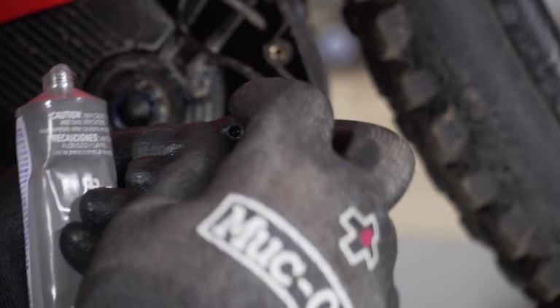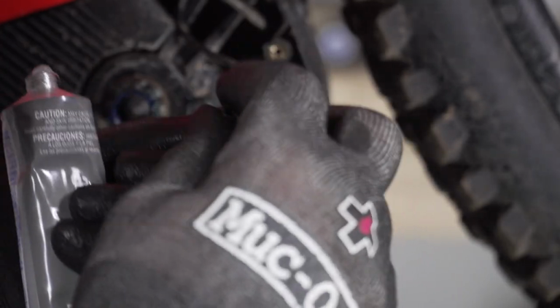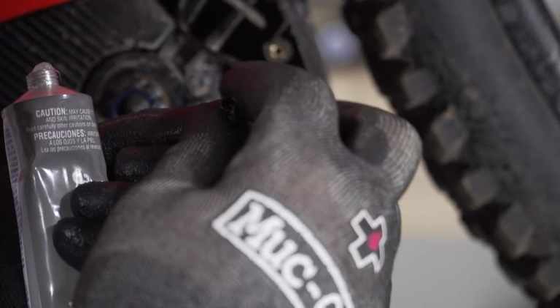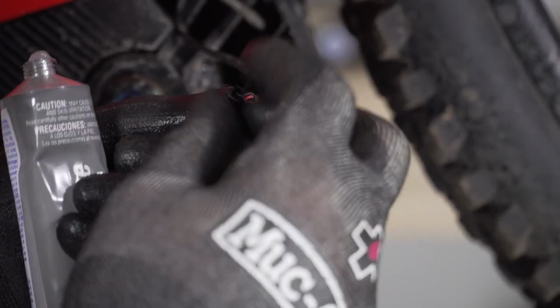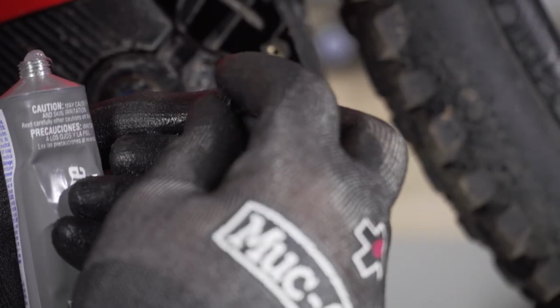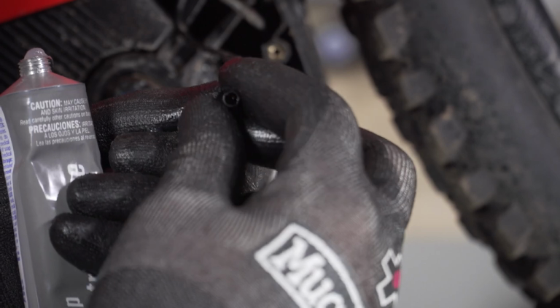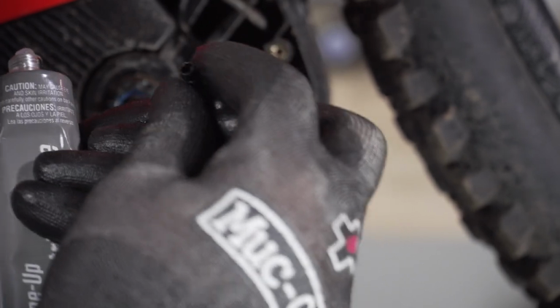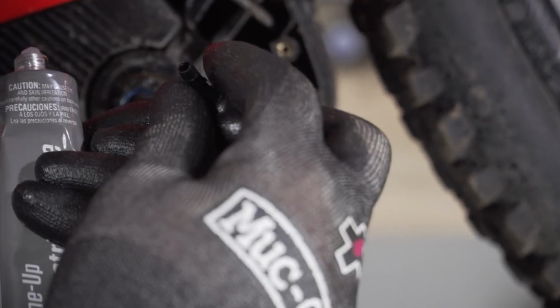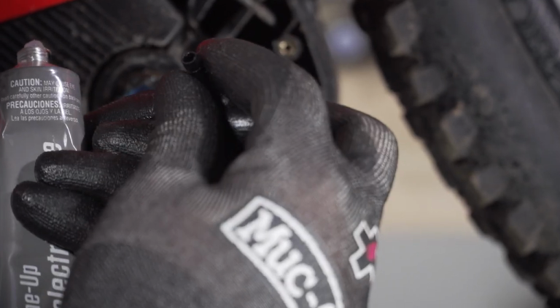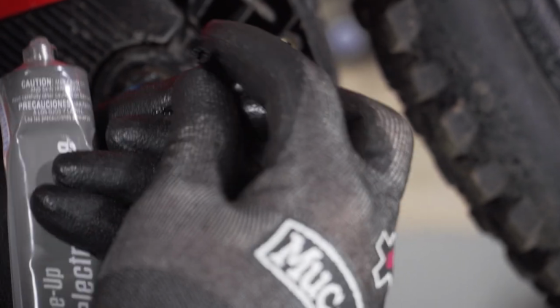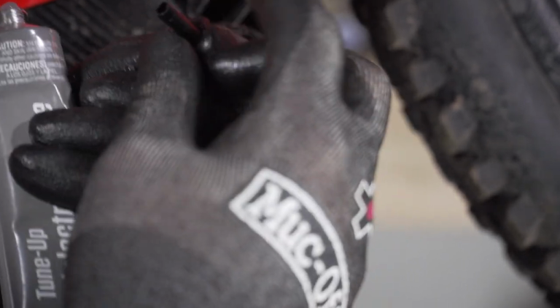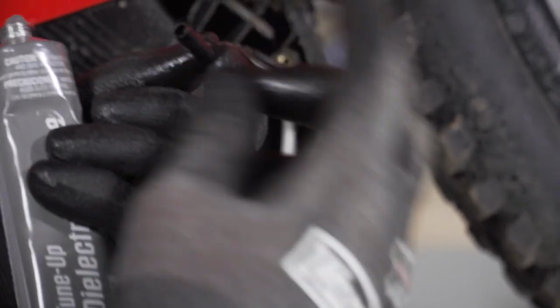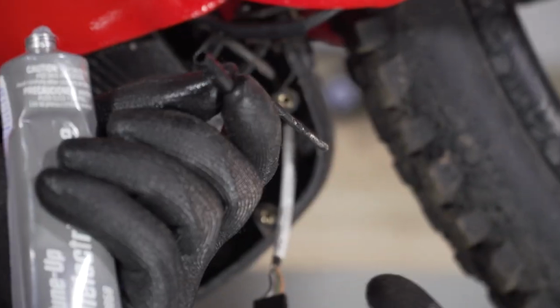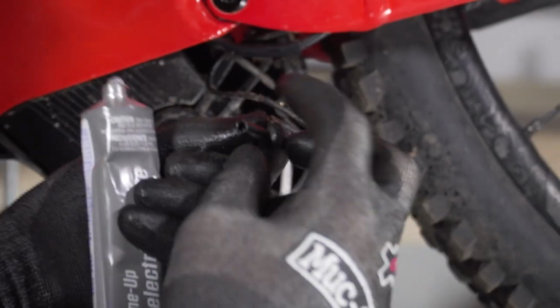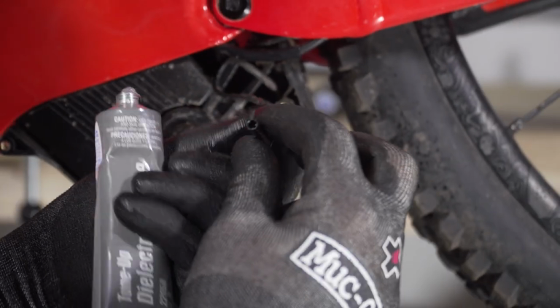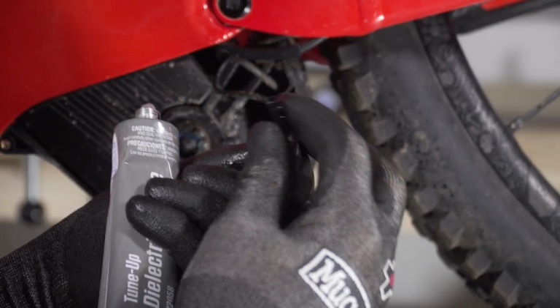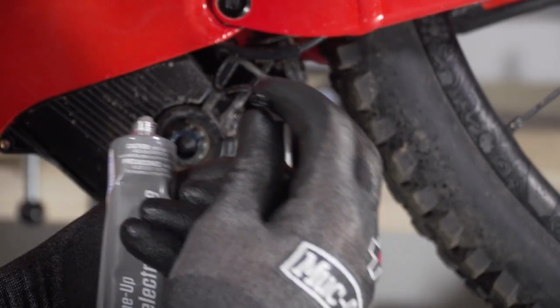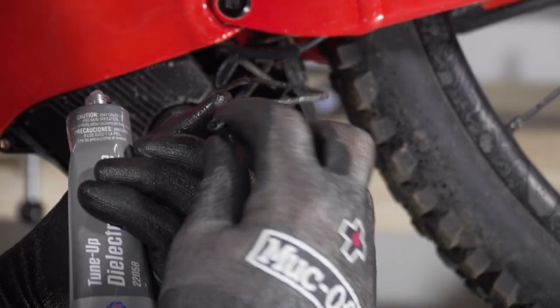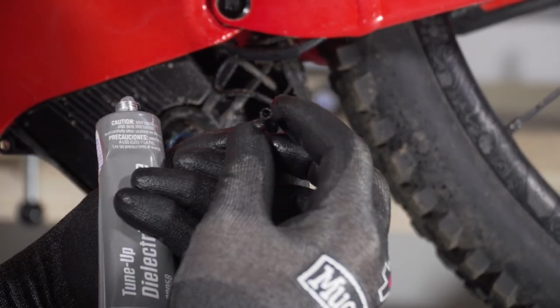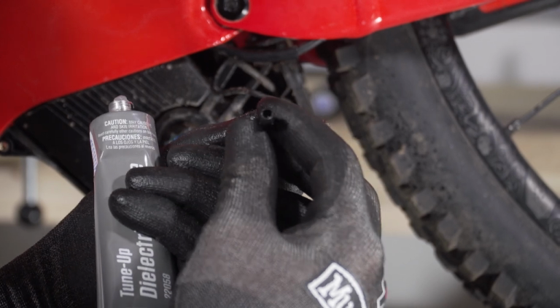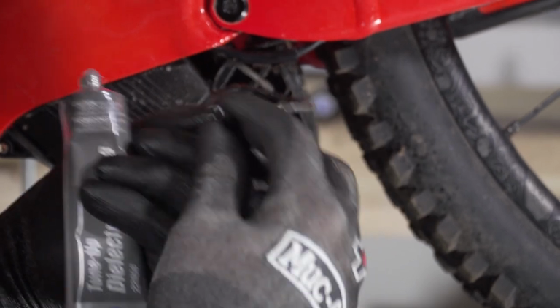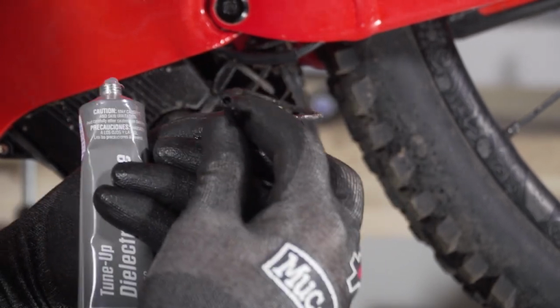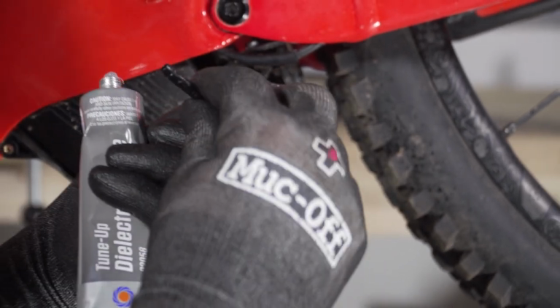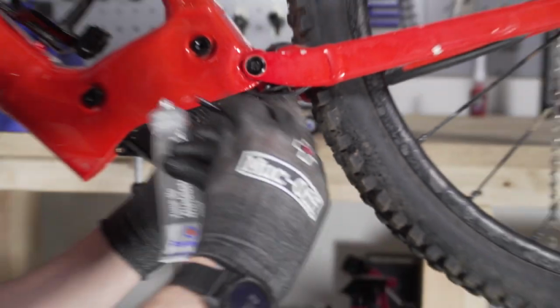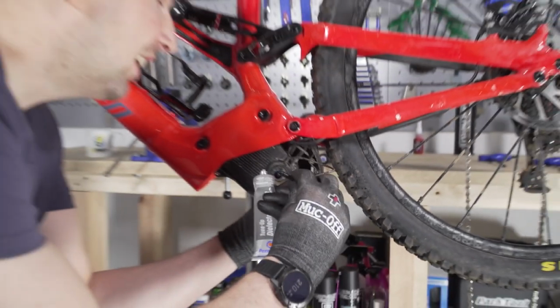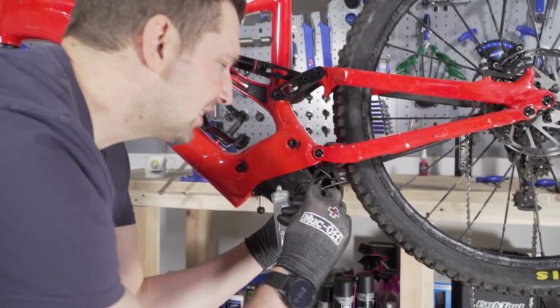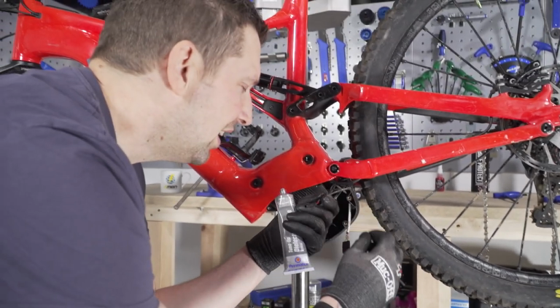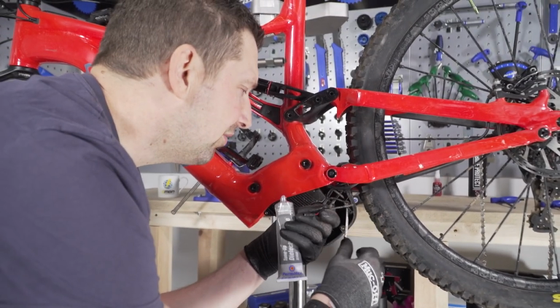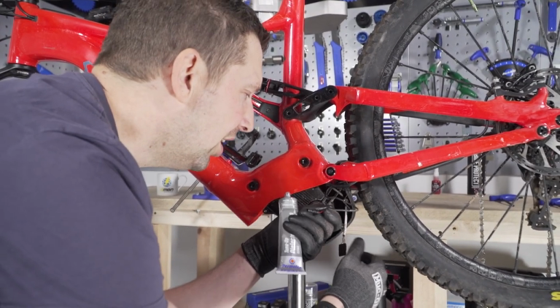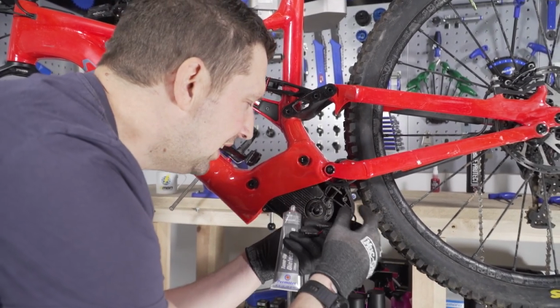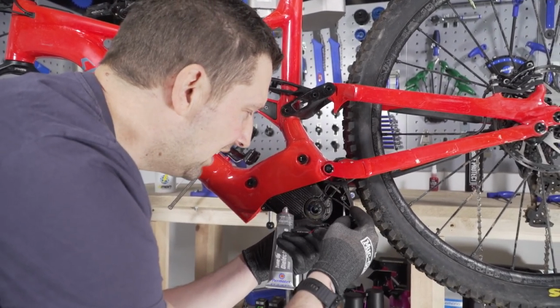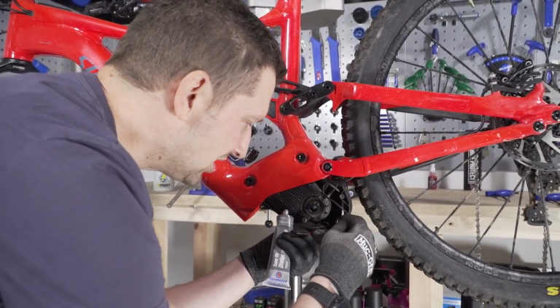Then it's just a simple case of plugging these back in. They will only go in one way, so there isn't any chance of confusing them. Once you are connecting them, make sure they make a loud click to confirm they are fully home in their connections.